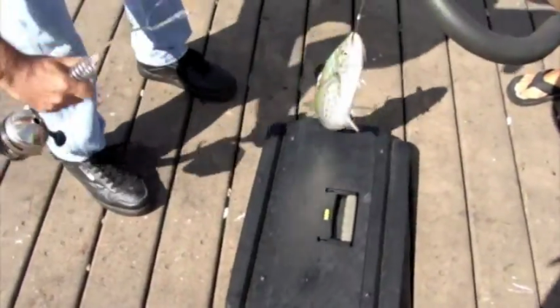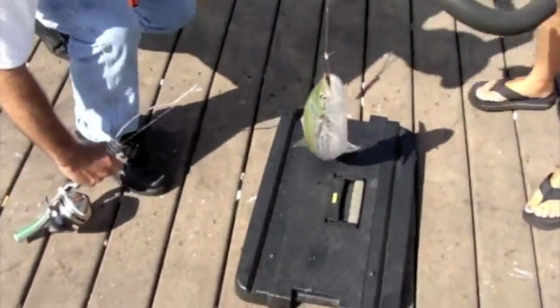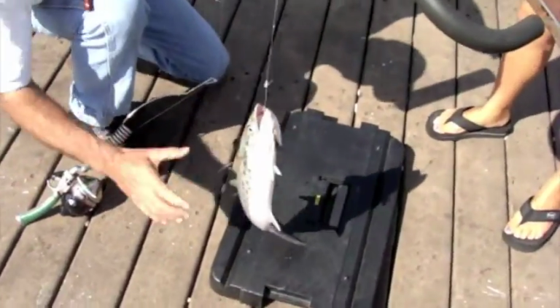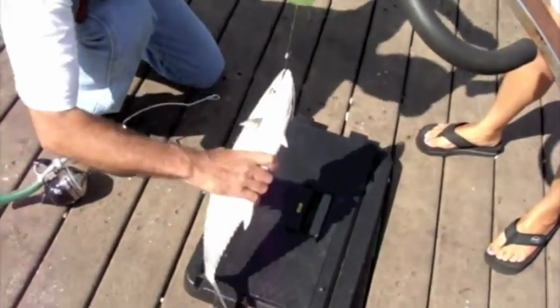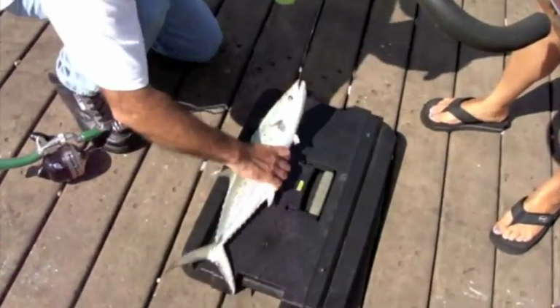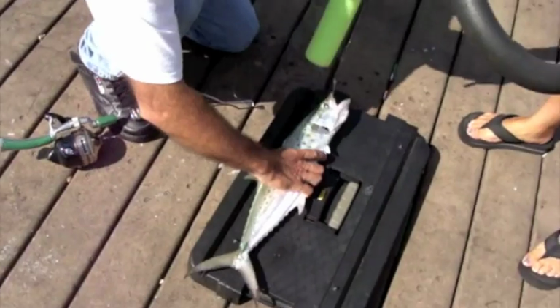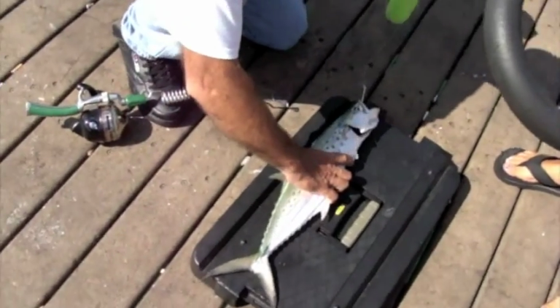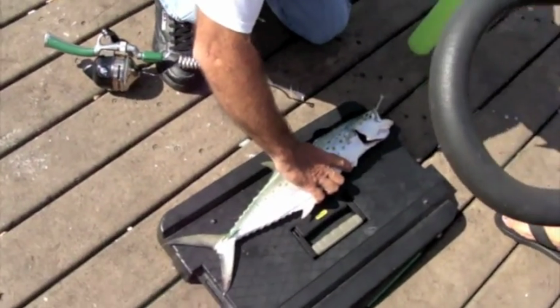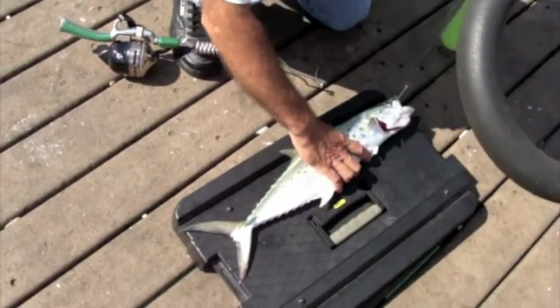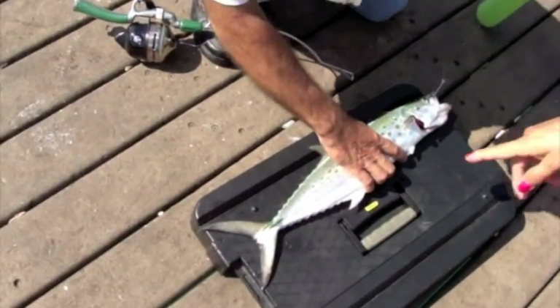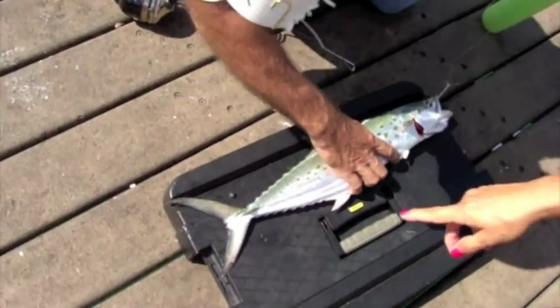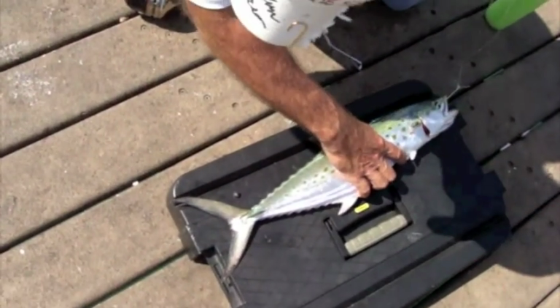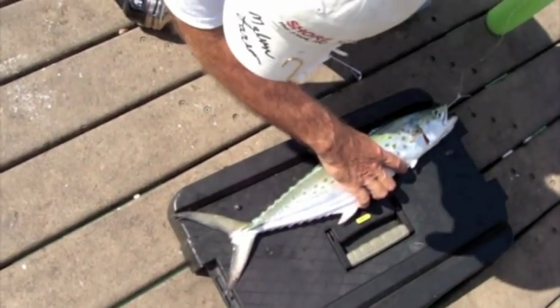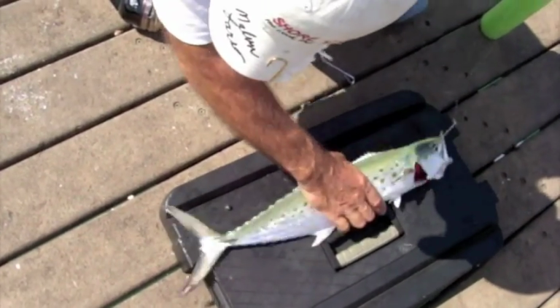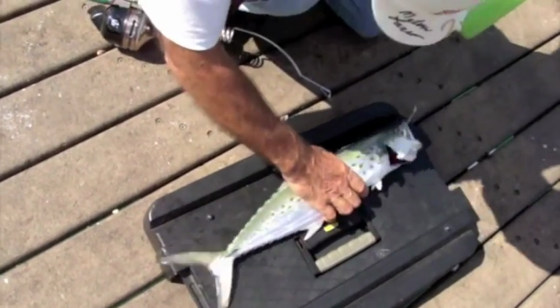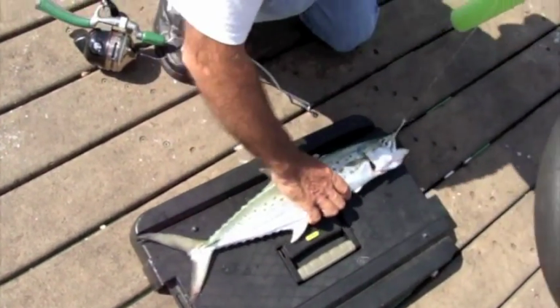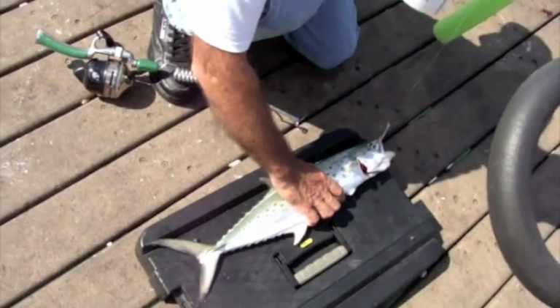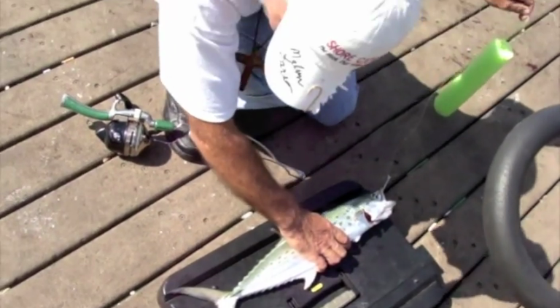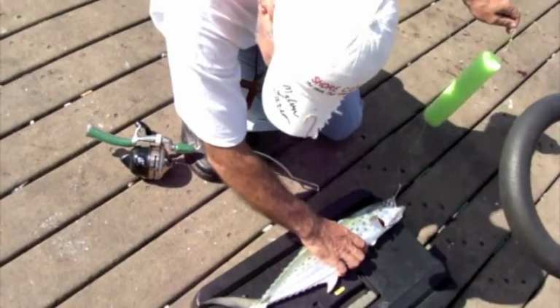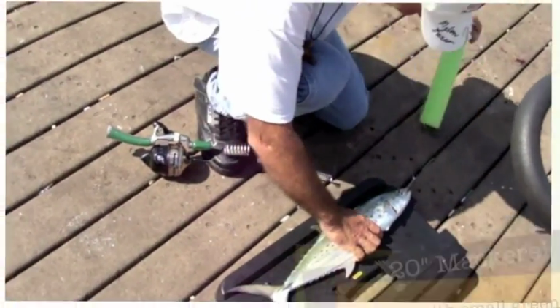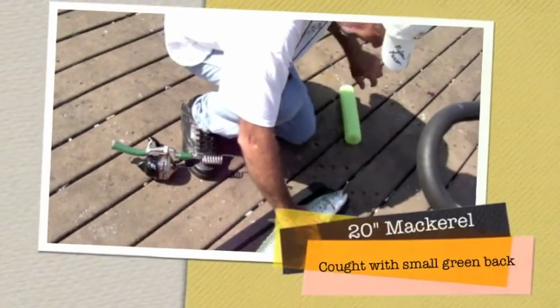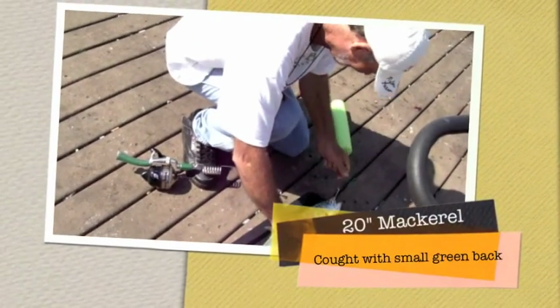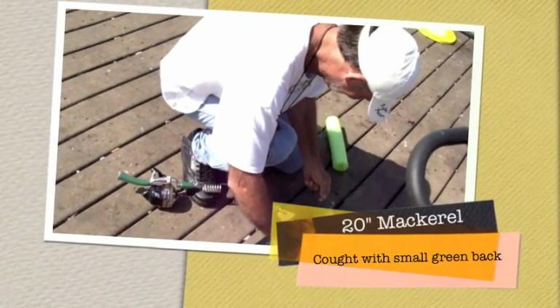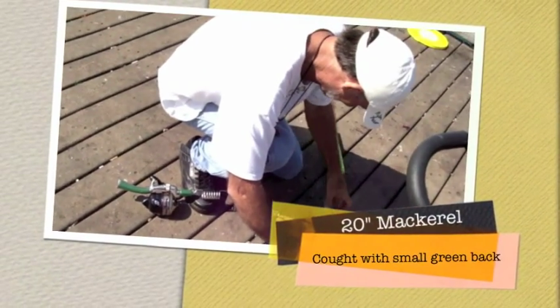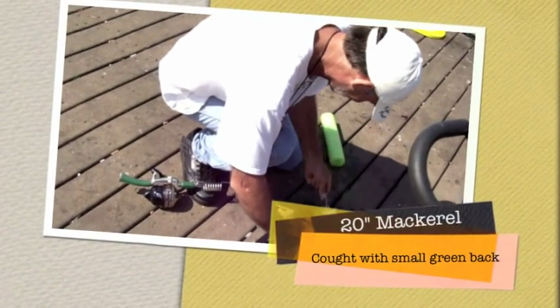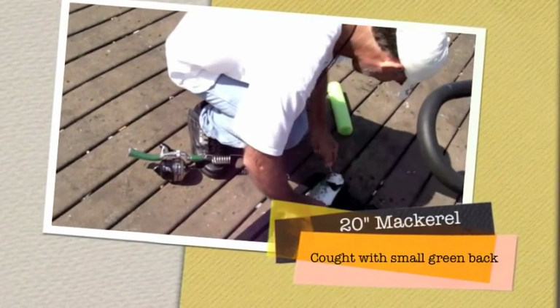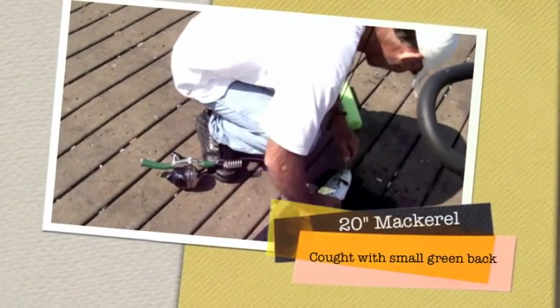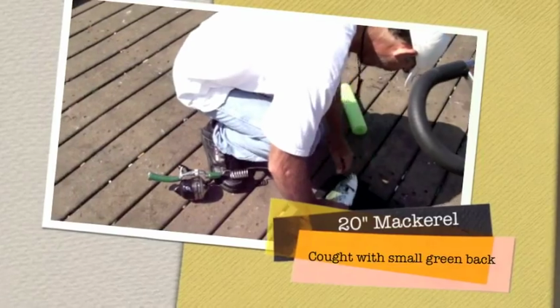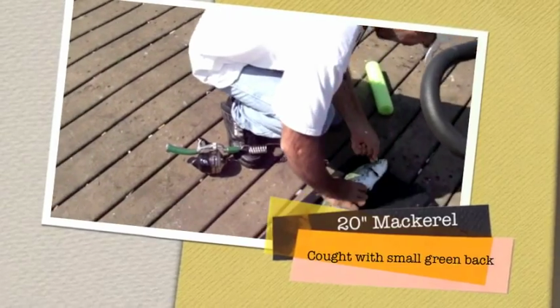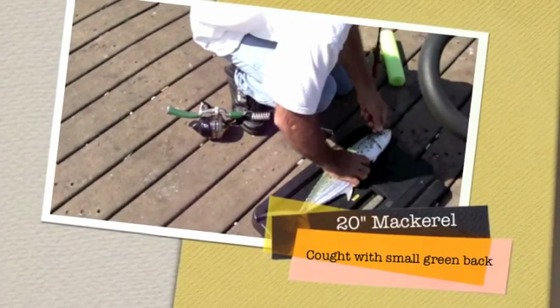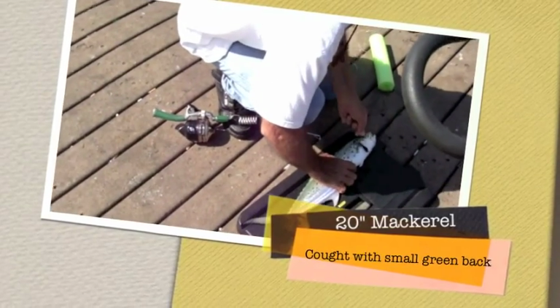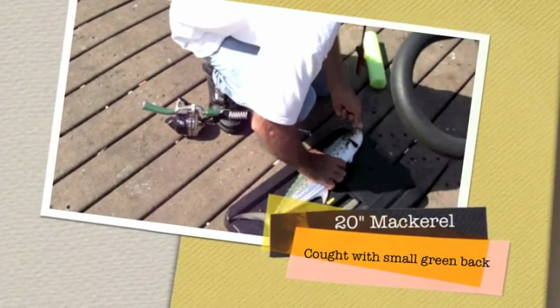I'm going to set this down. We're going to grab hold of the fish and measure him. He's 20 to the 4 — 20 to the 4. That's a nice catch there.